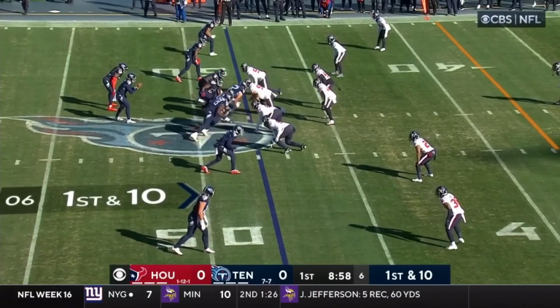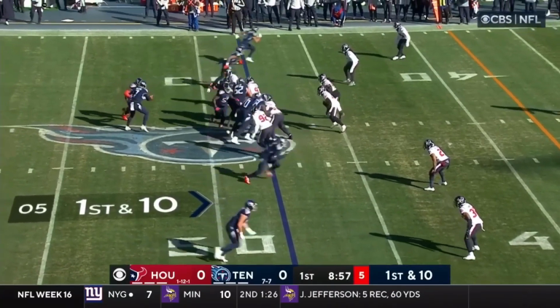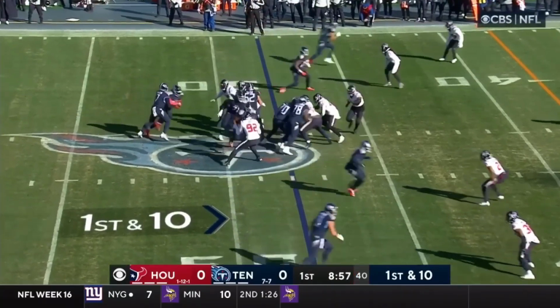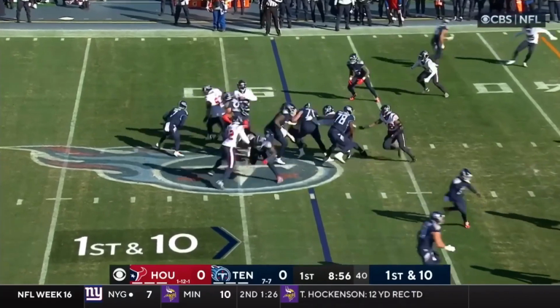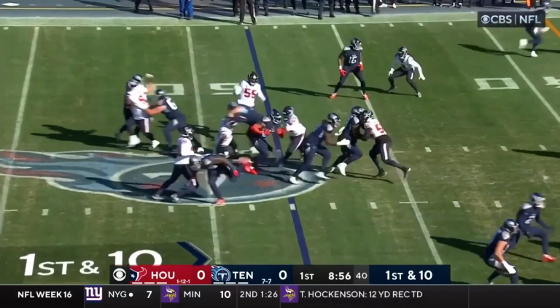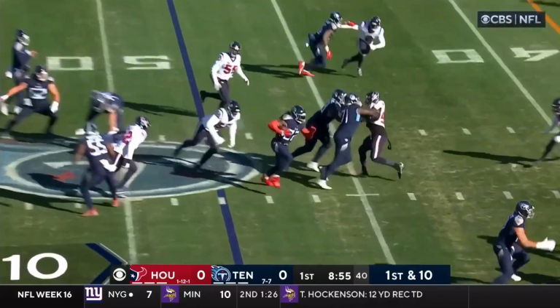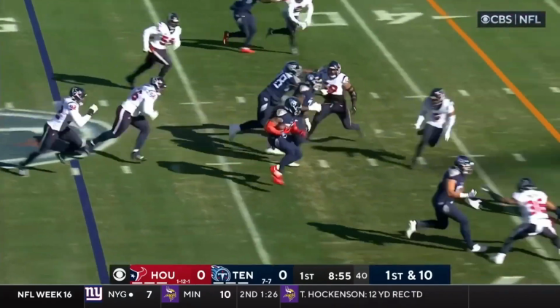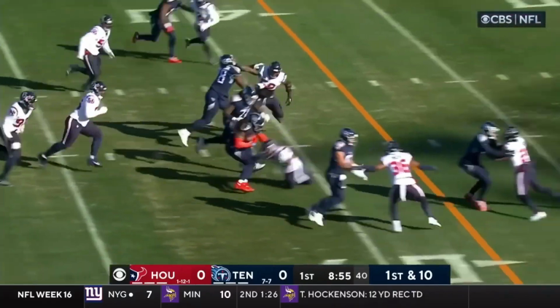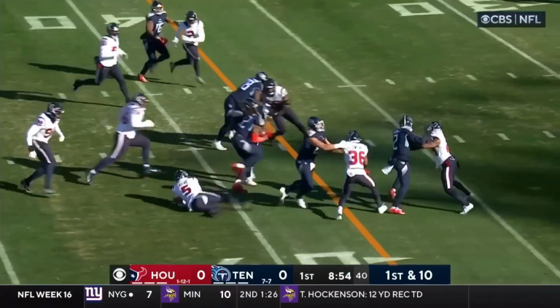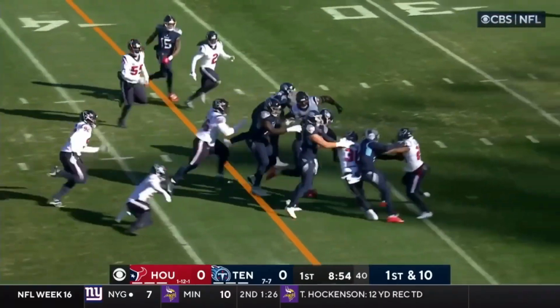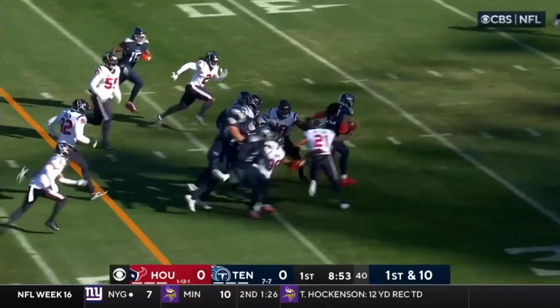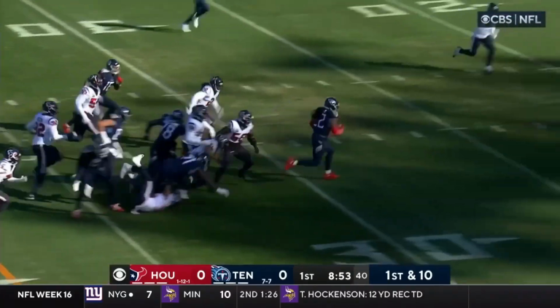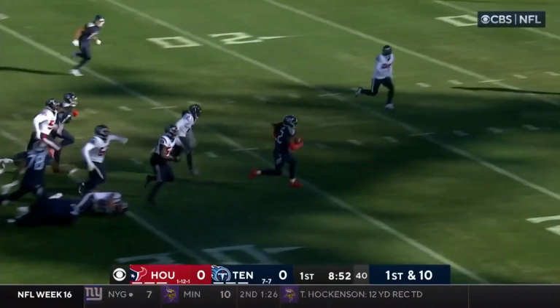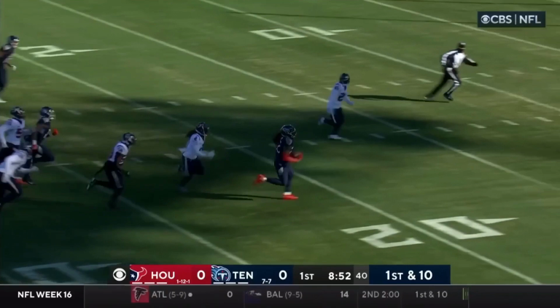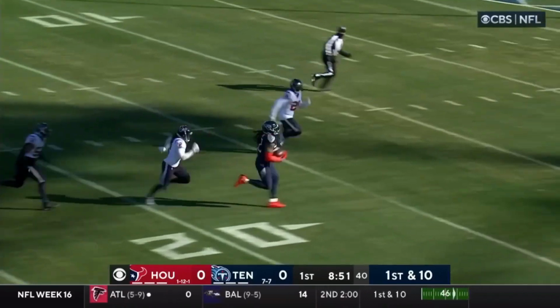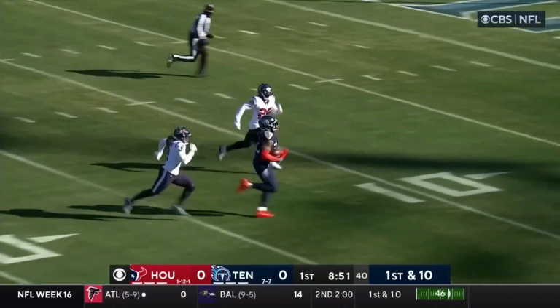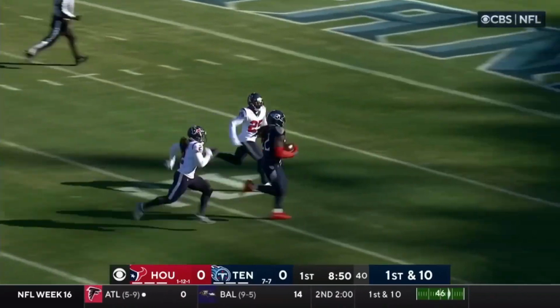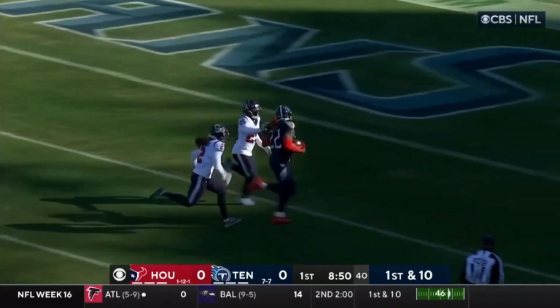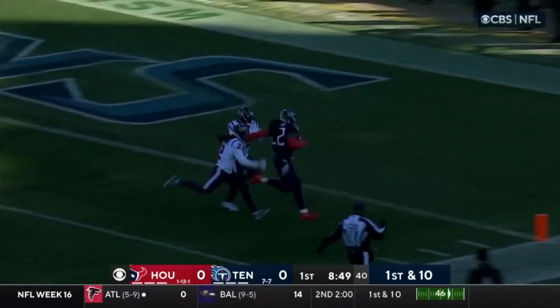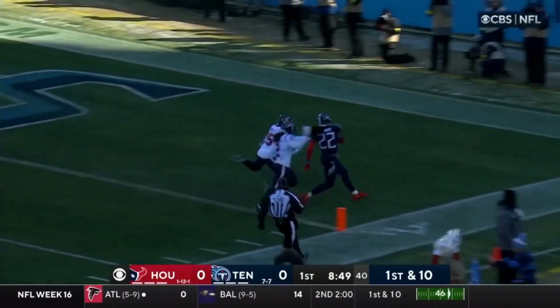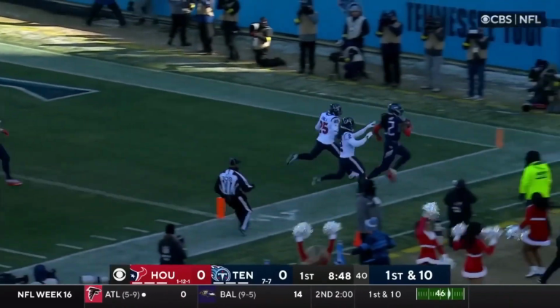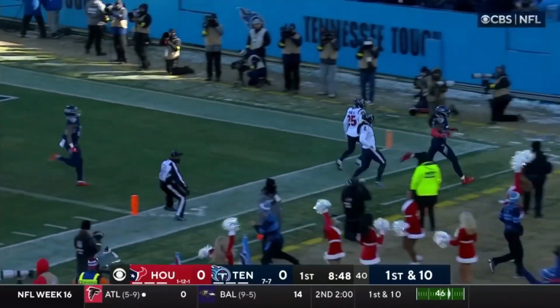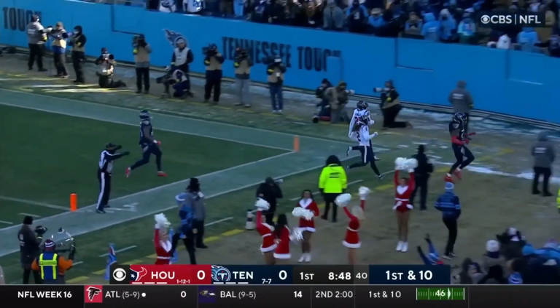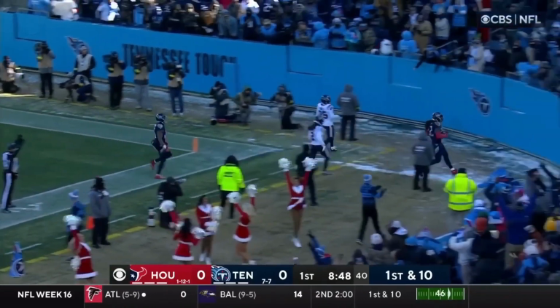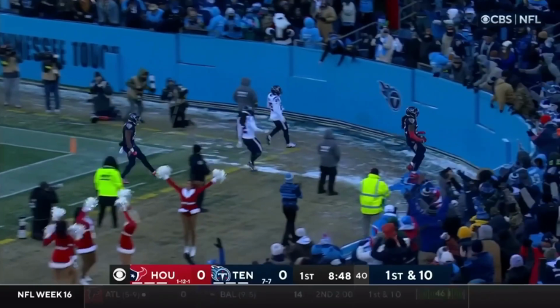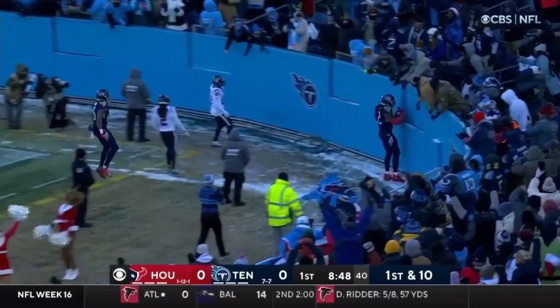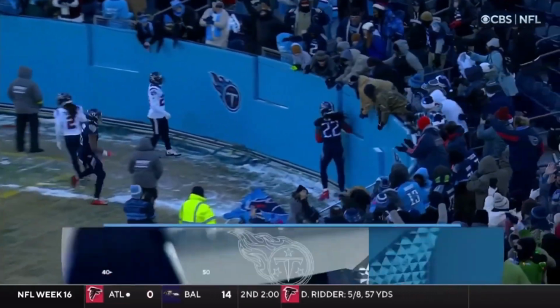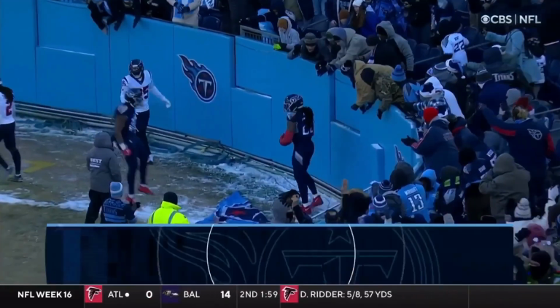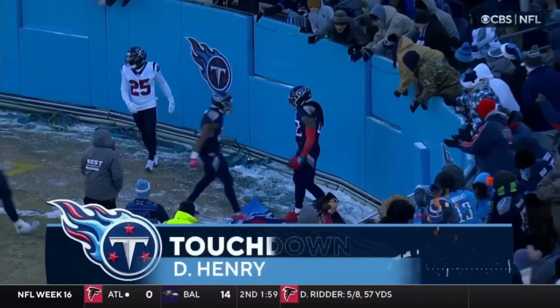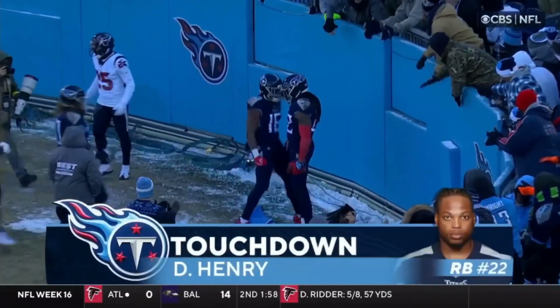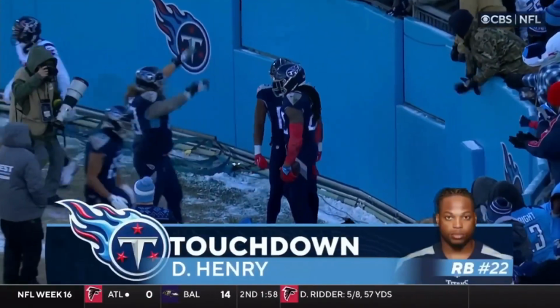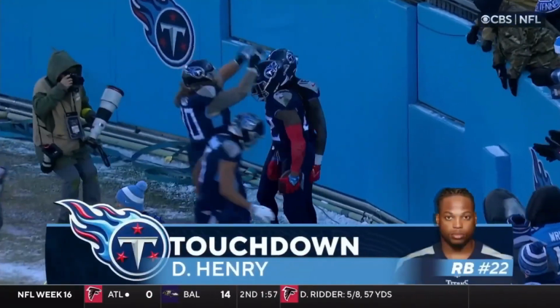Willis in the shotgun — hands it to Henry, blockers ahead. Derrick Henry still going! Breaks free — Henry at the 10, 5! Touchdown! Derrick Henry — a 48-yard score!